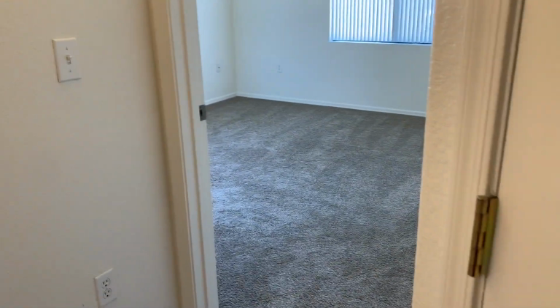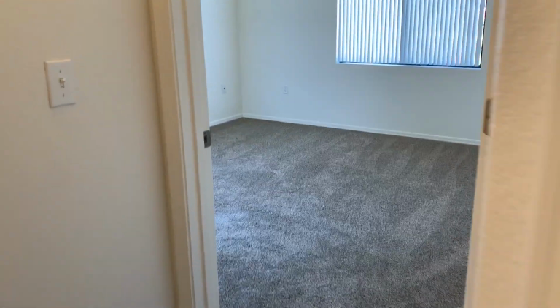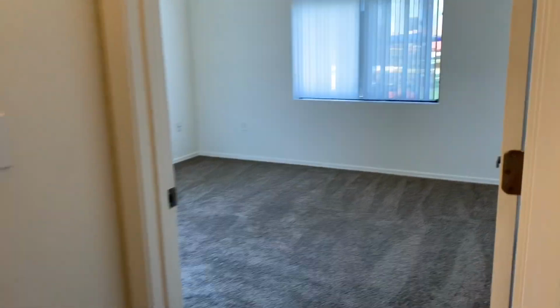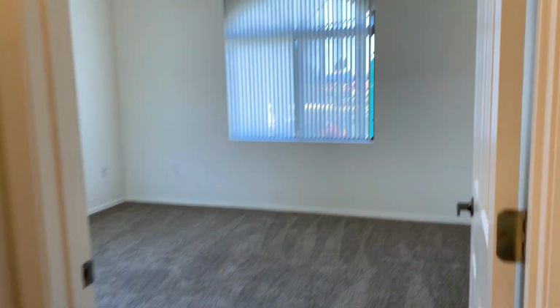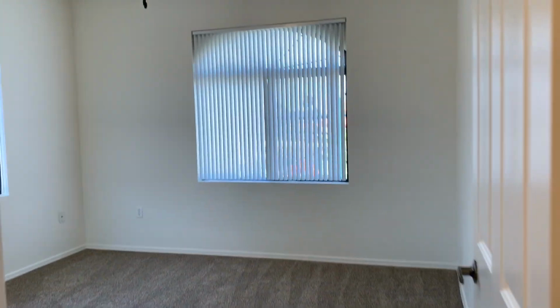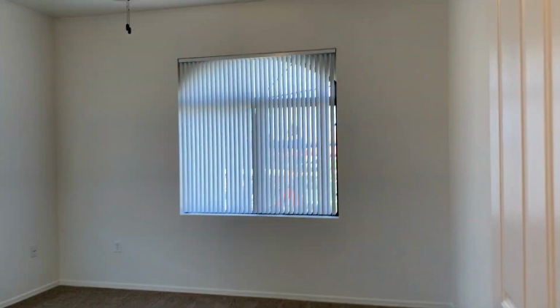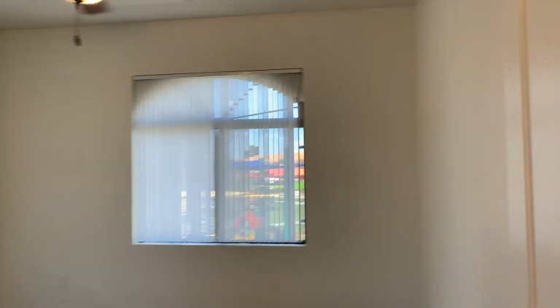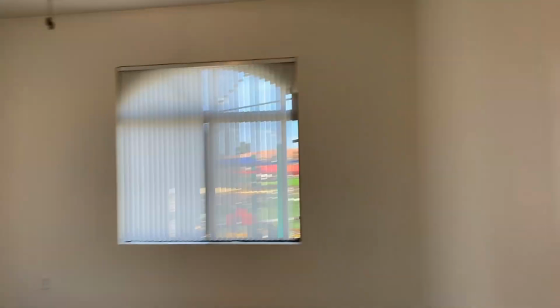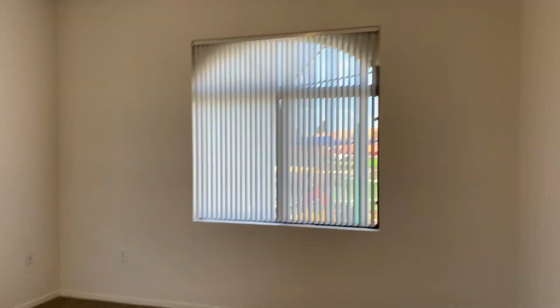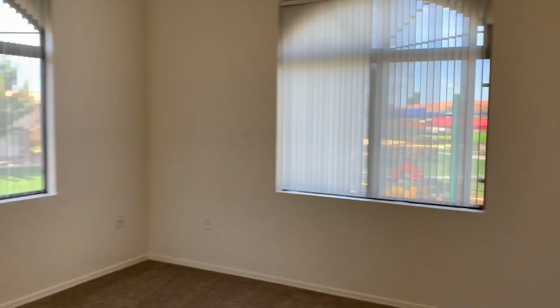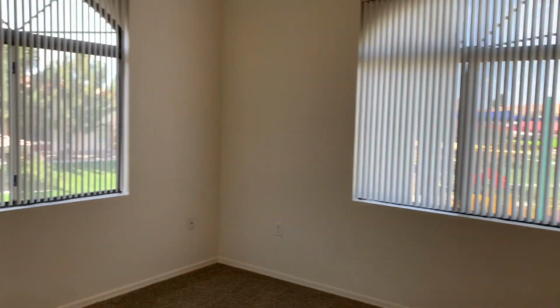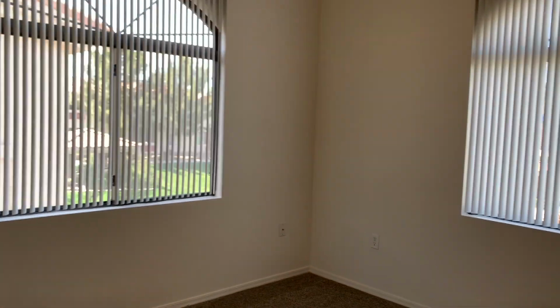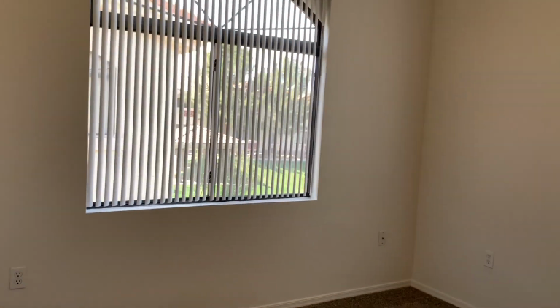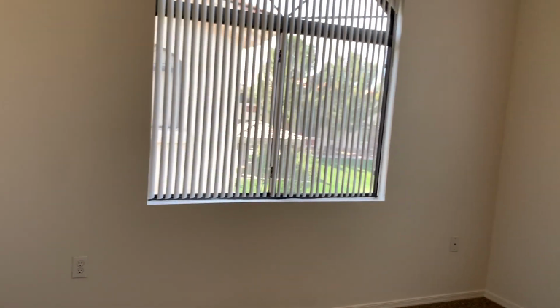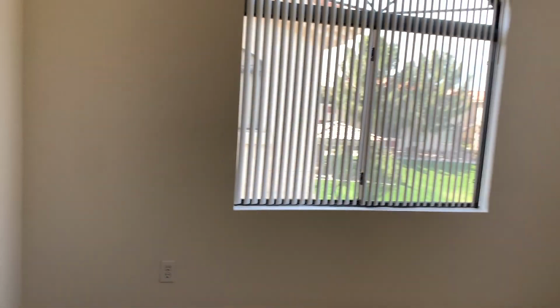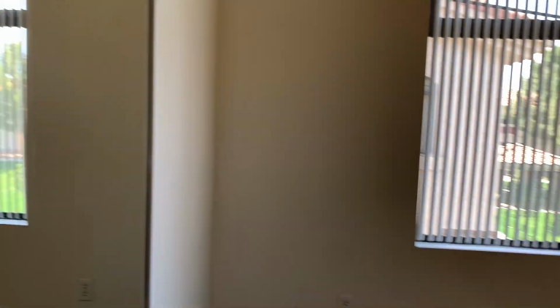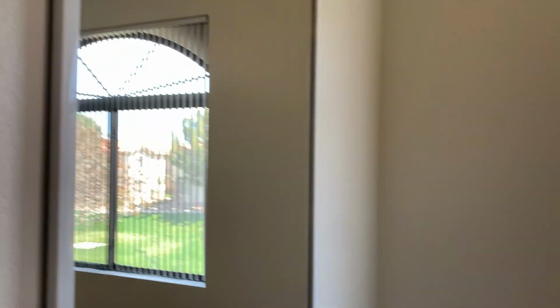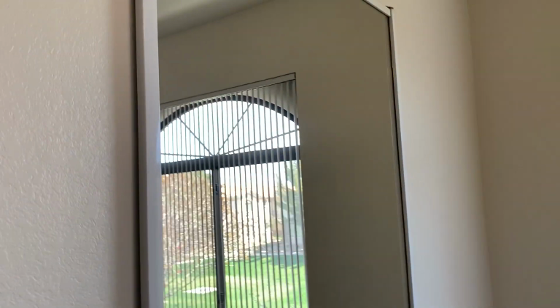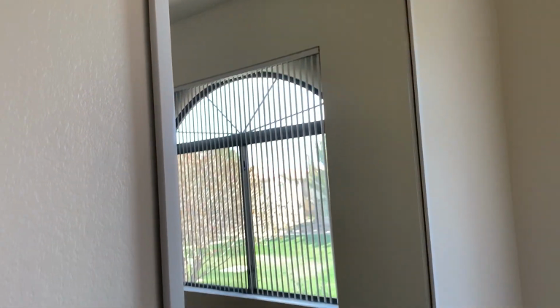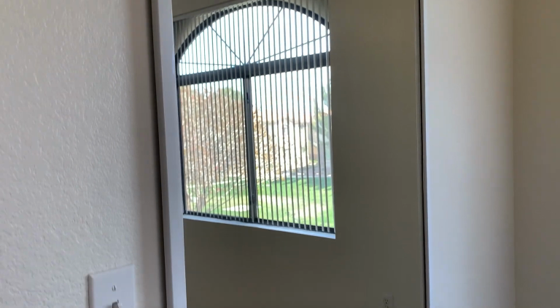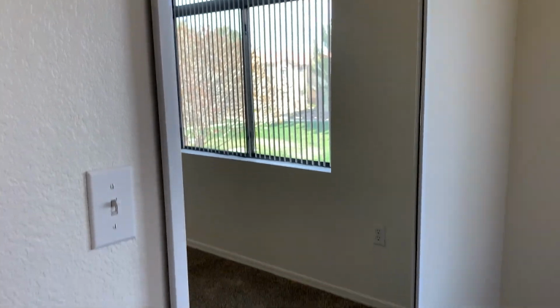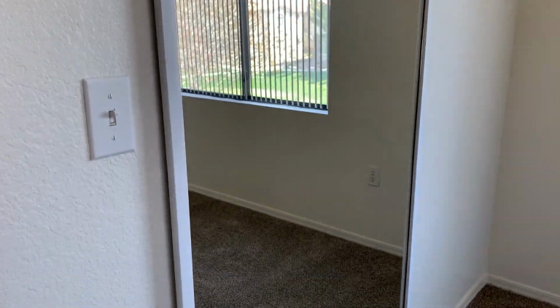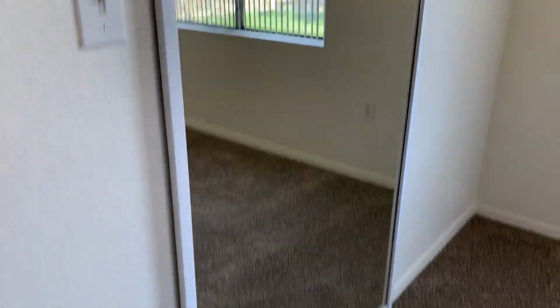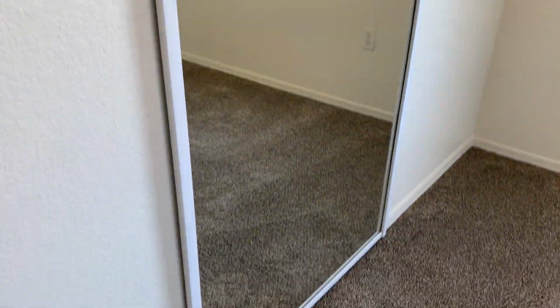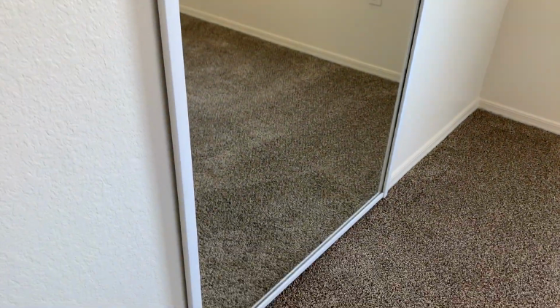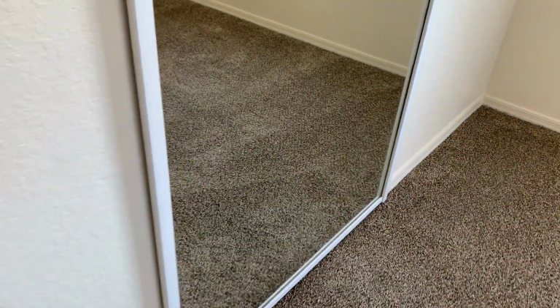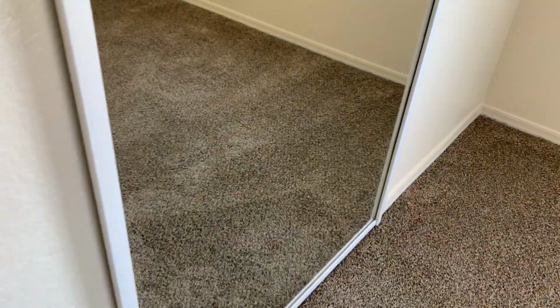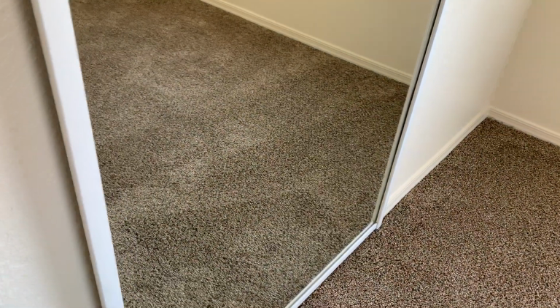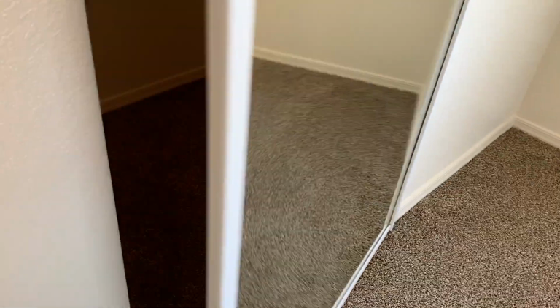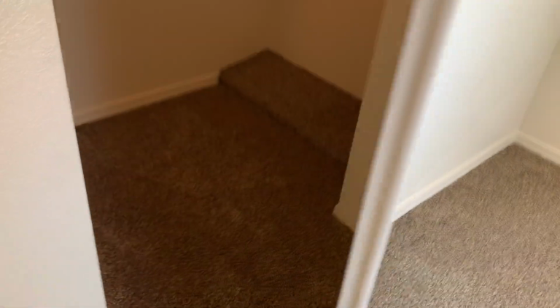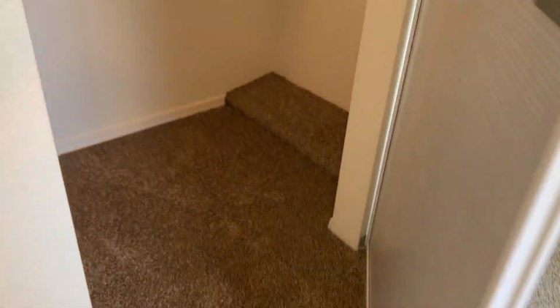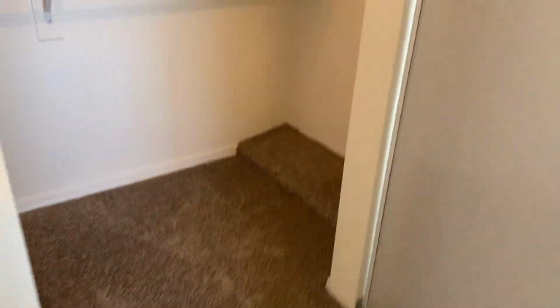It's going to be the second bedroom — fantastic lighting with two windows. And then again, a full-length mirror with a walk-in closet.